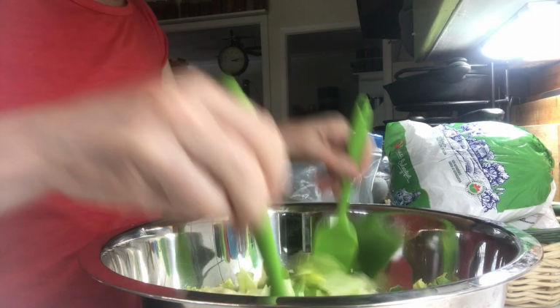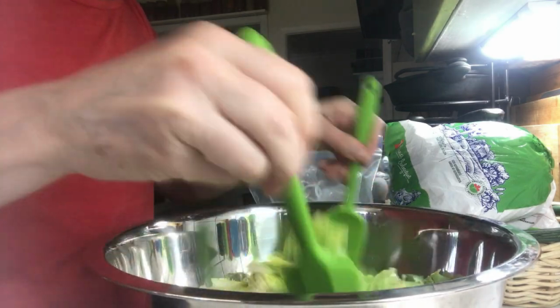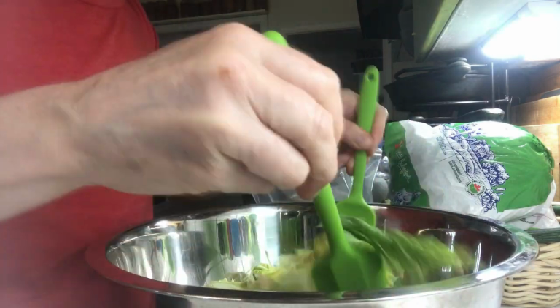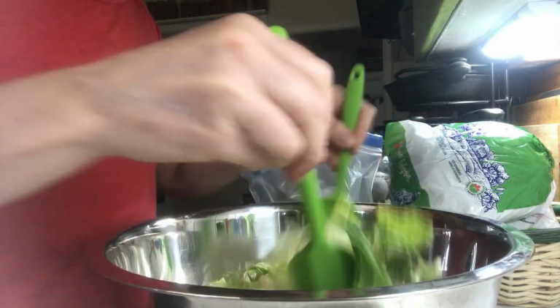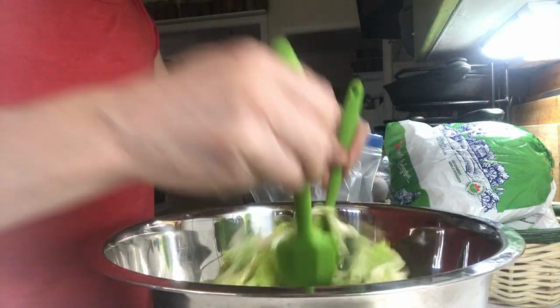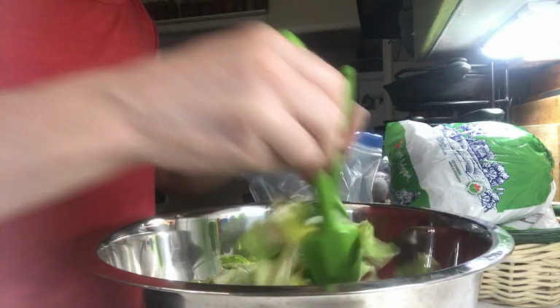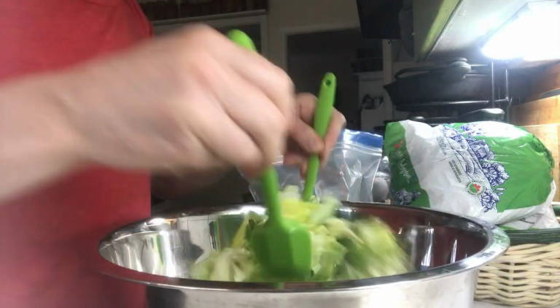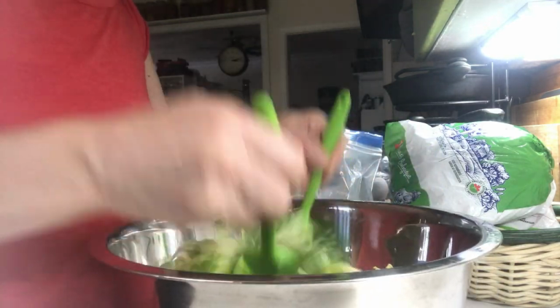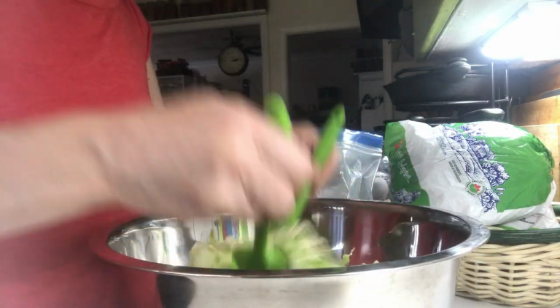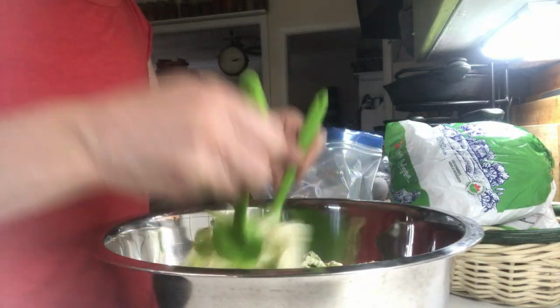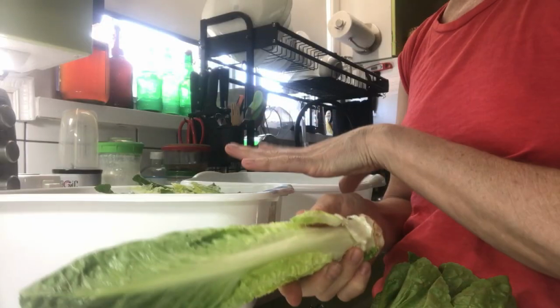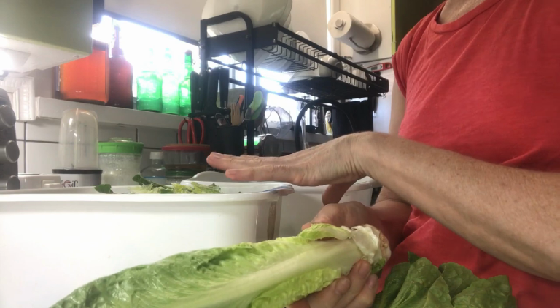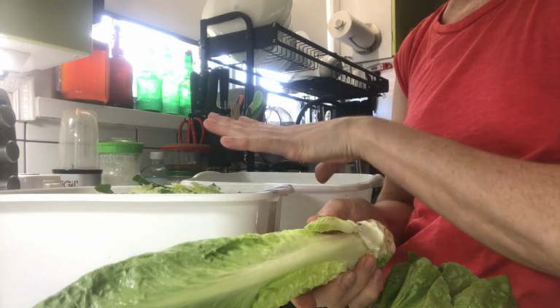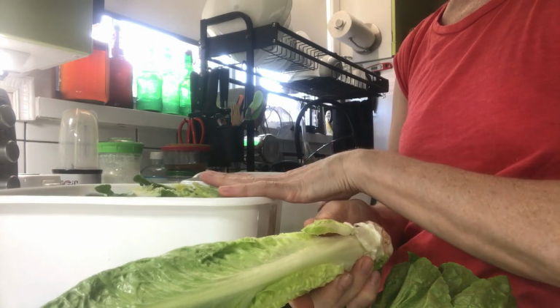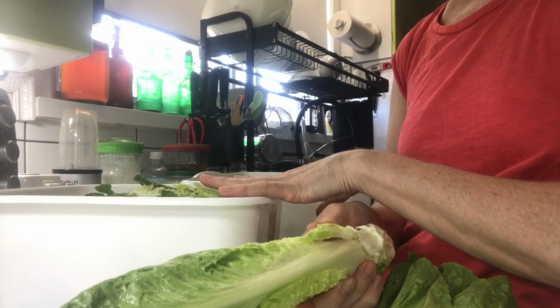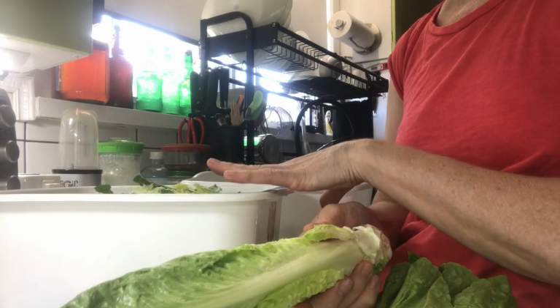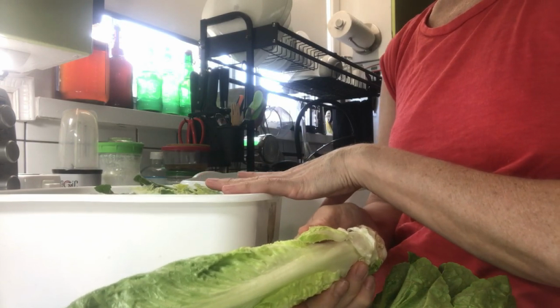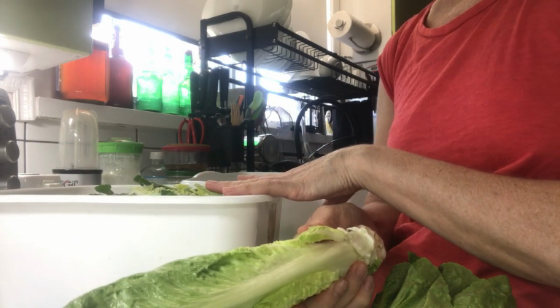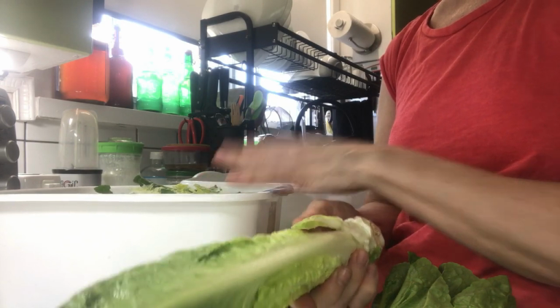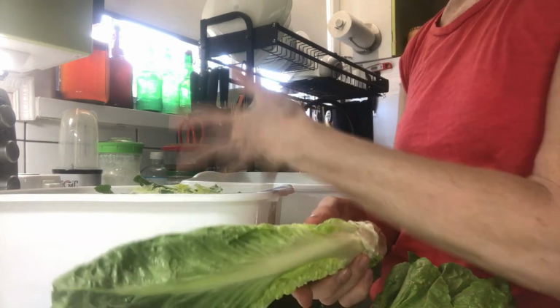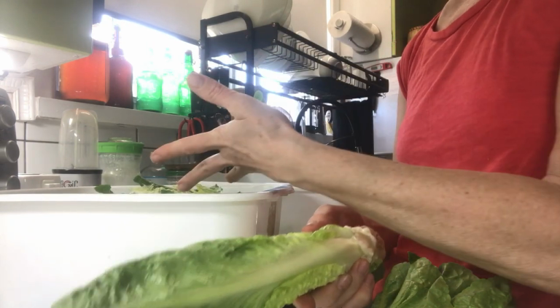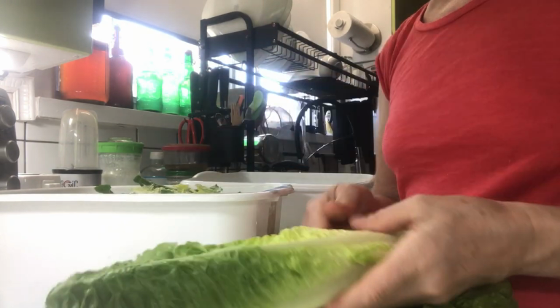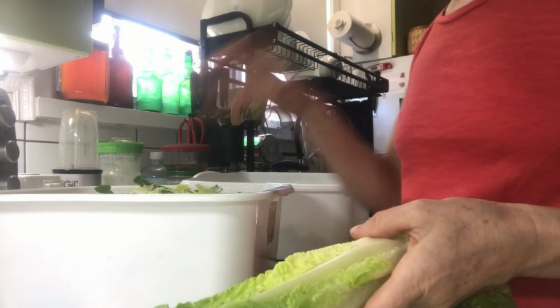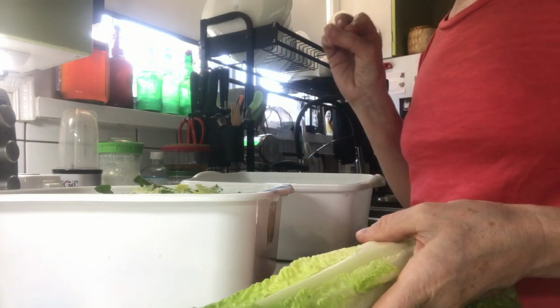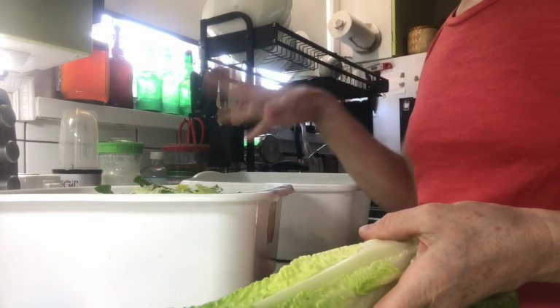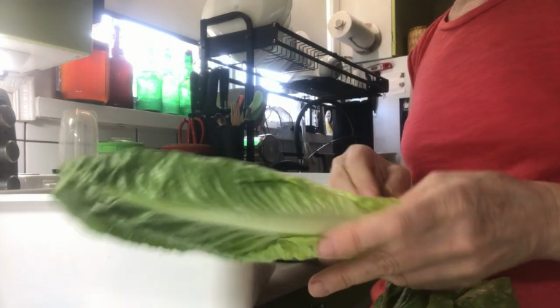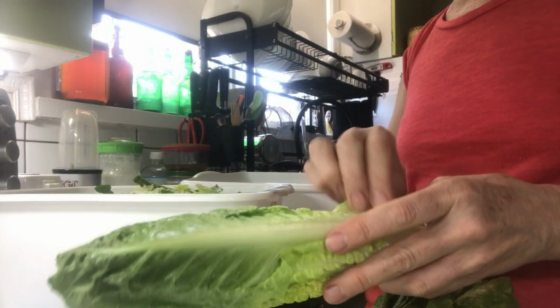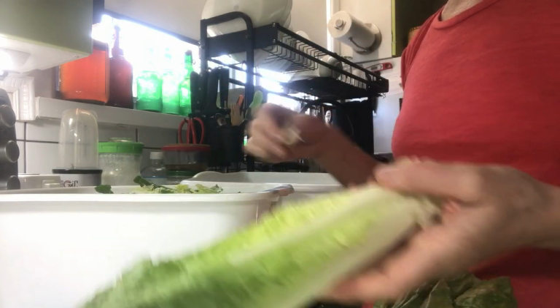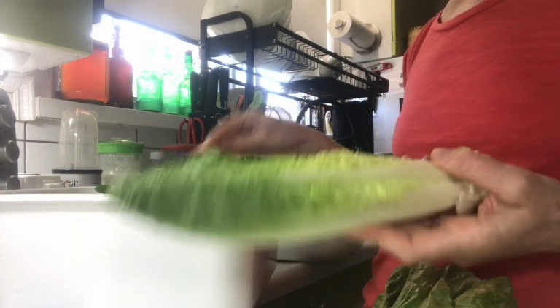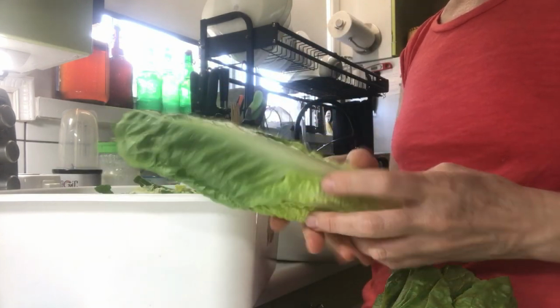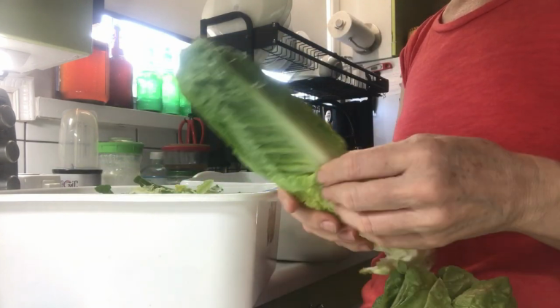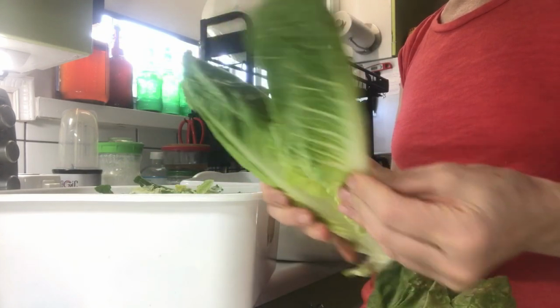If you're making a Caesar salad fresh to eat right away, you don't have to remove the spine. This is just if you want to pre-refrigerate it to take up less space and have it ready to grab and make your salad, instead of having to go through this whole process each time.